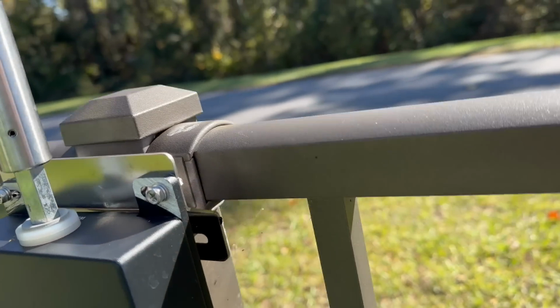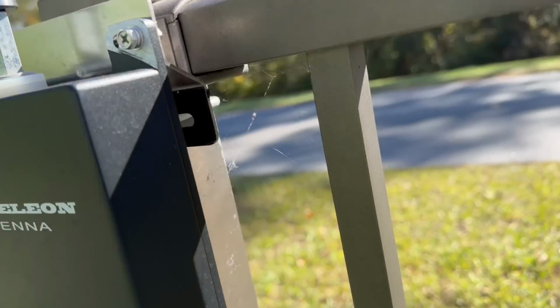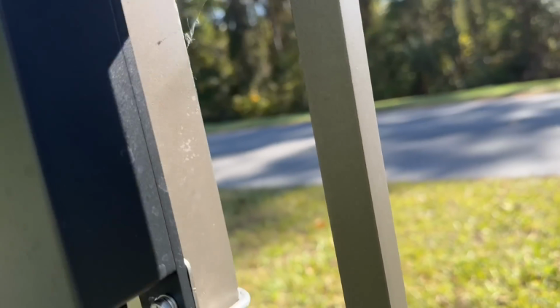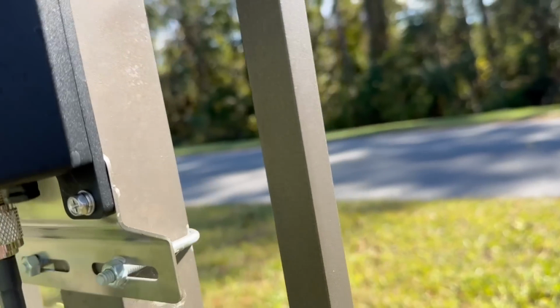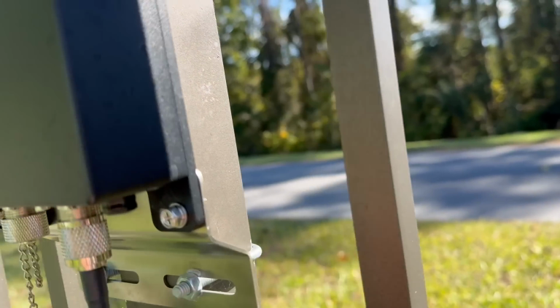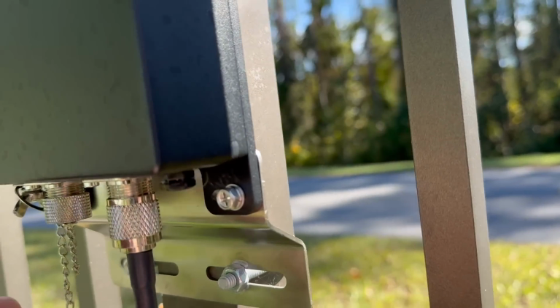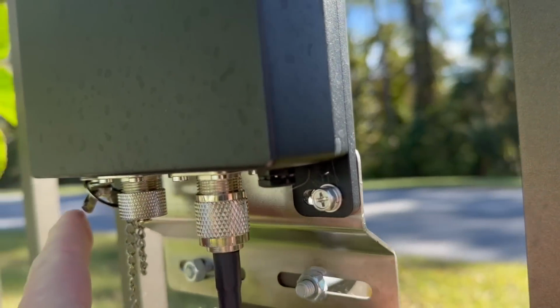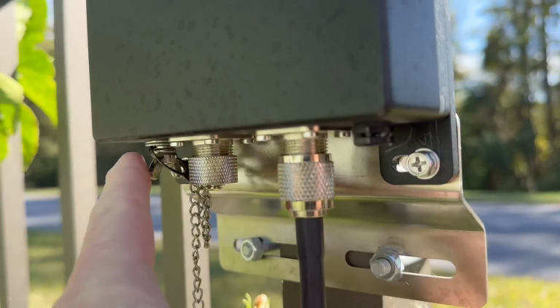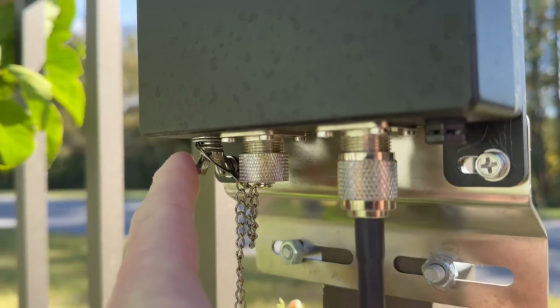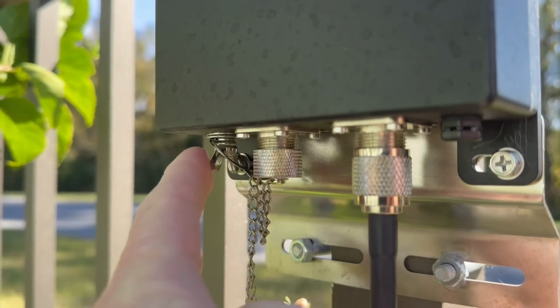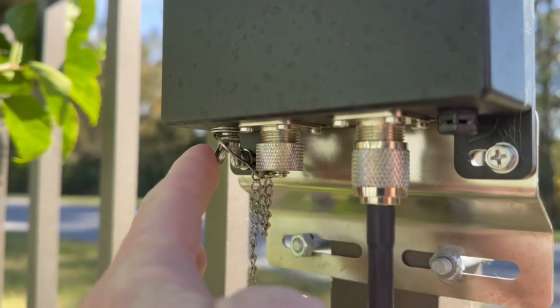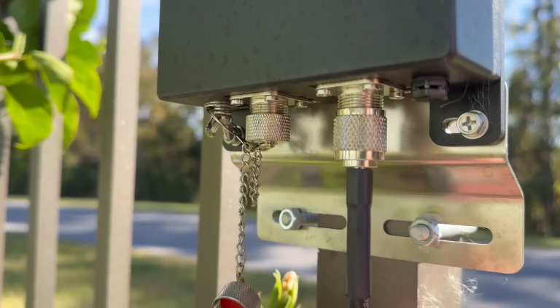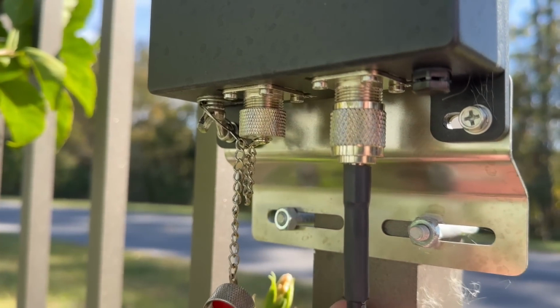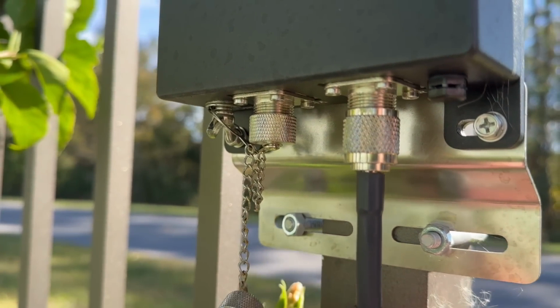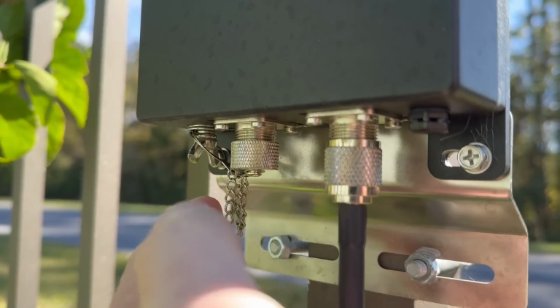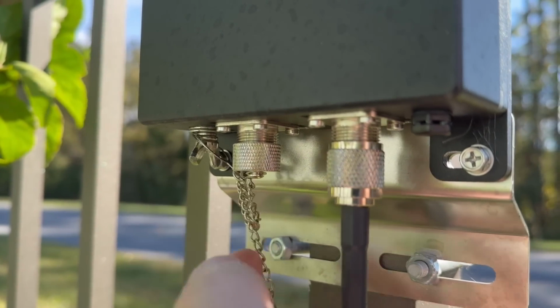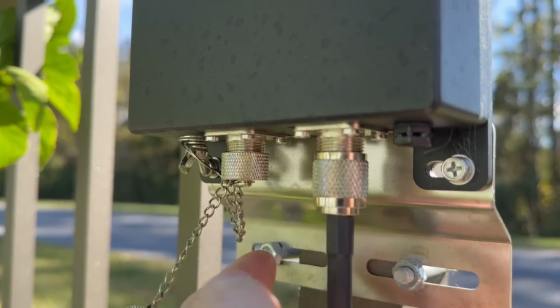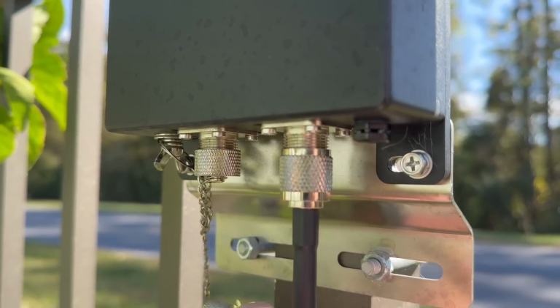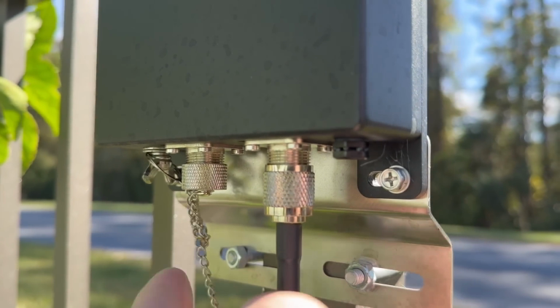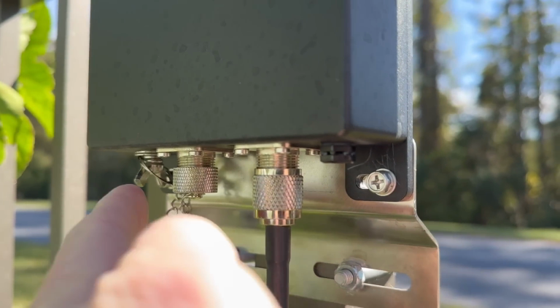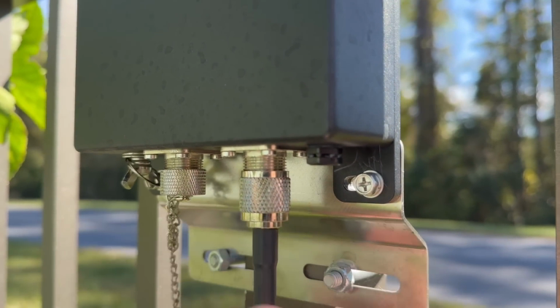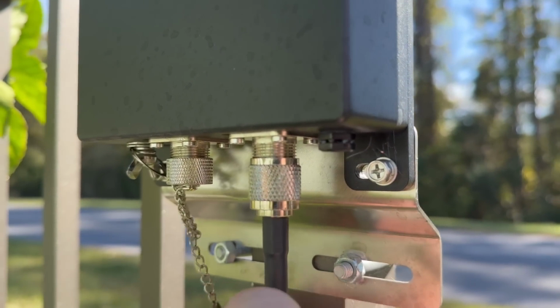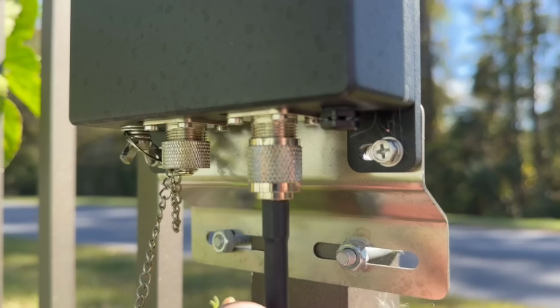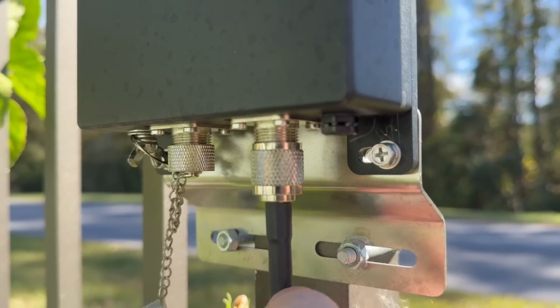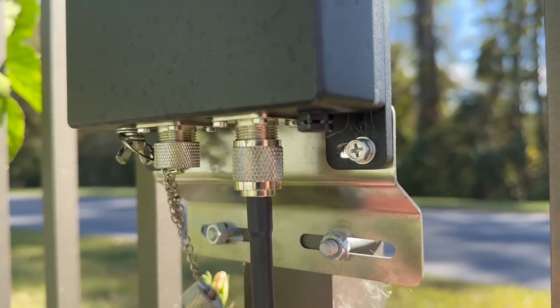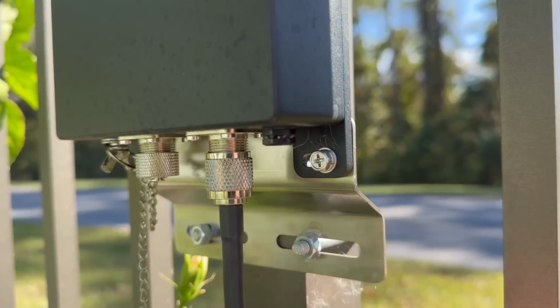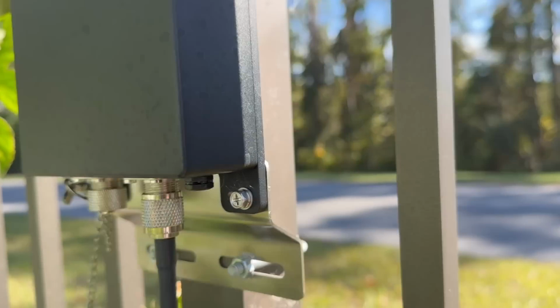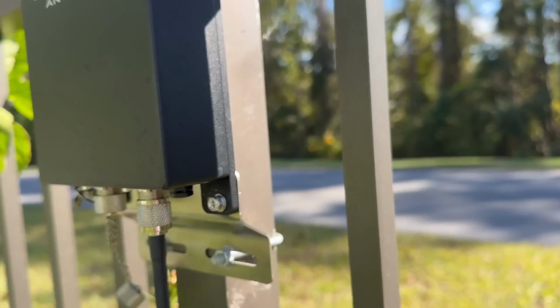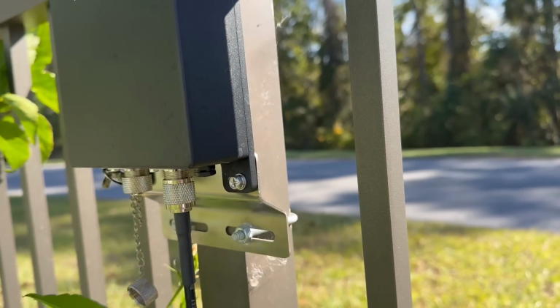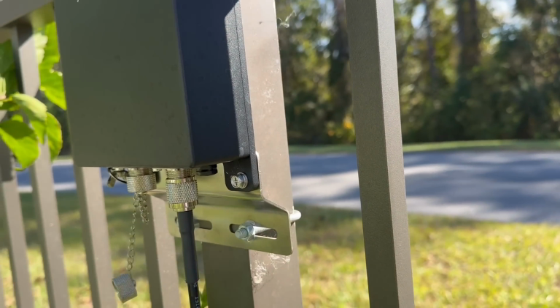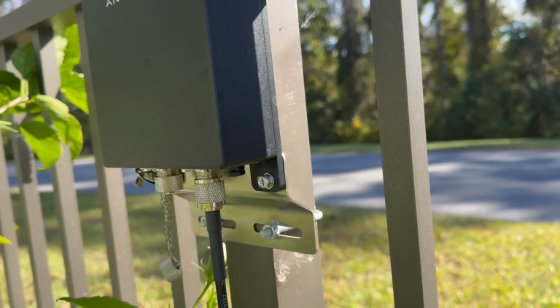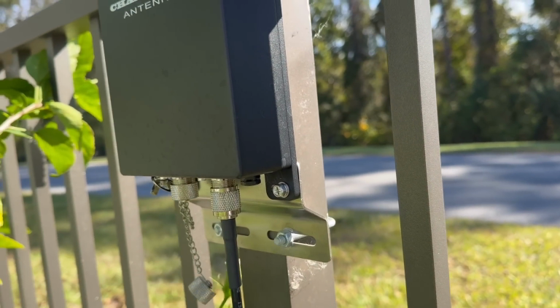If I wanted to be more rigorous about it, I could take the little wing nut here and just drill a hole and put a screw through that to make sure it's really making contact. But this seems to be making contact pretty good.